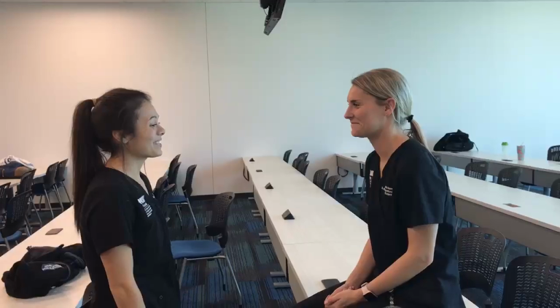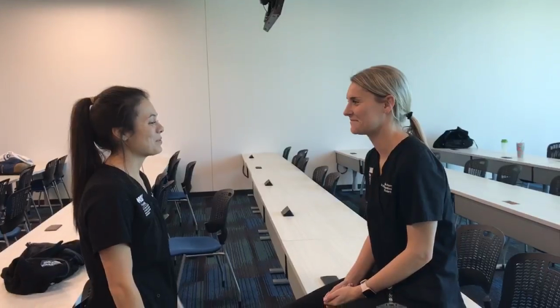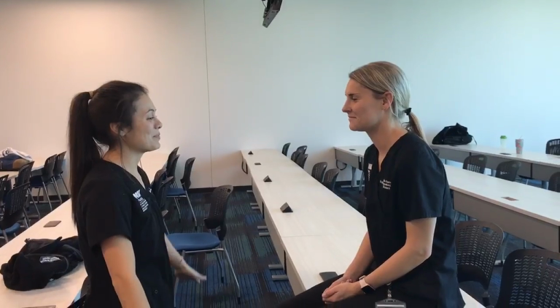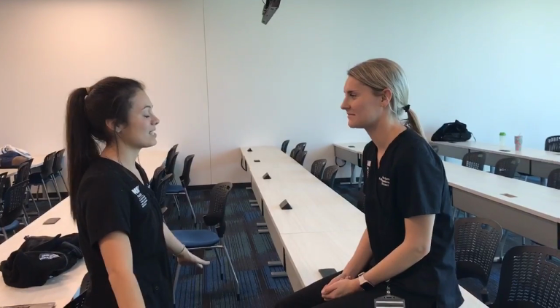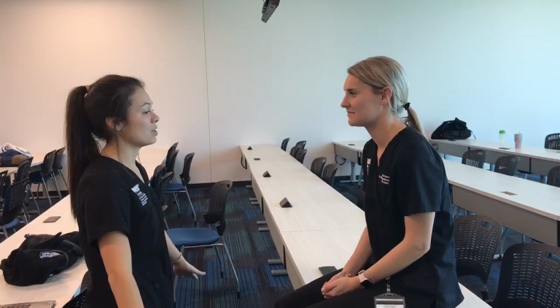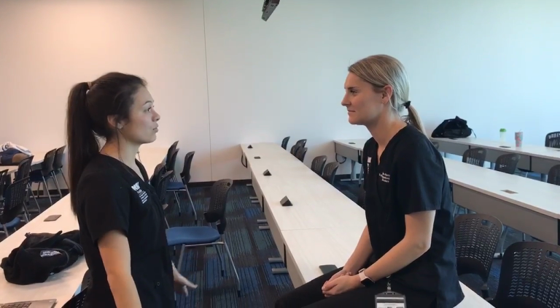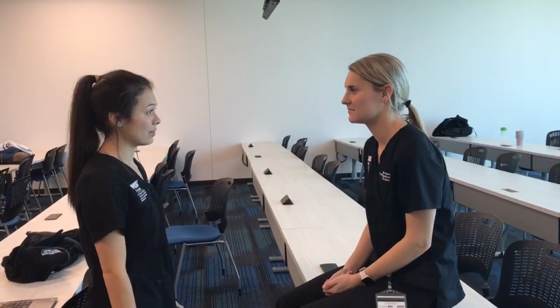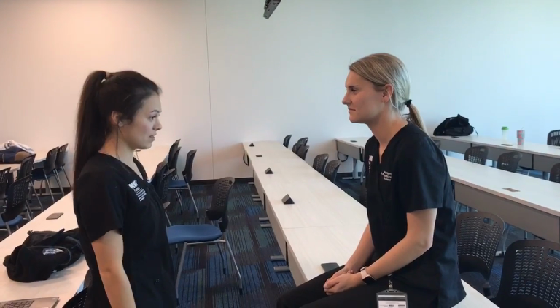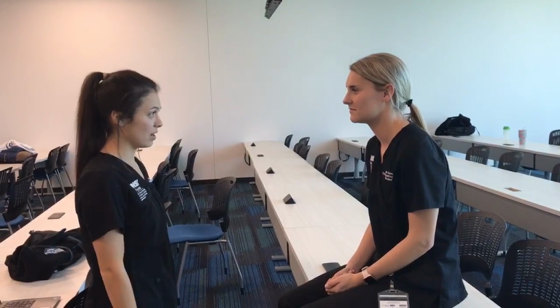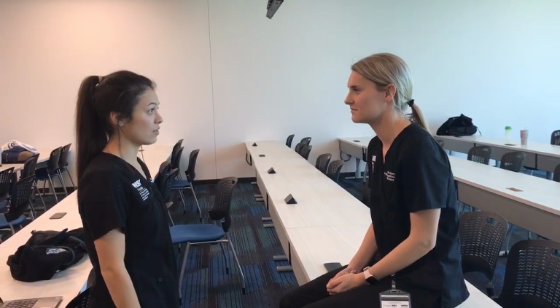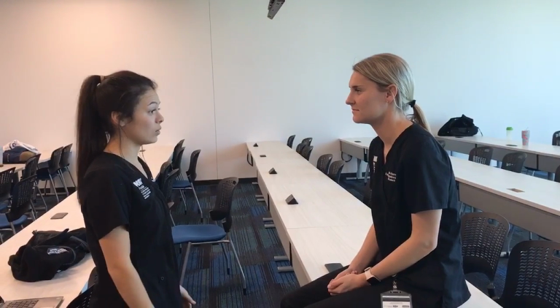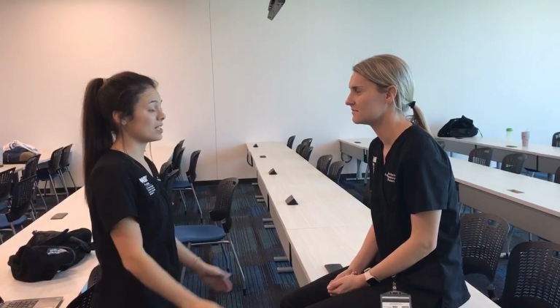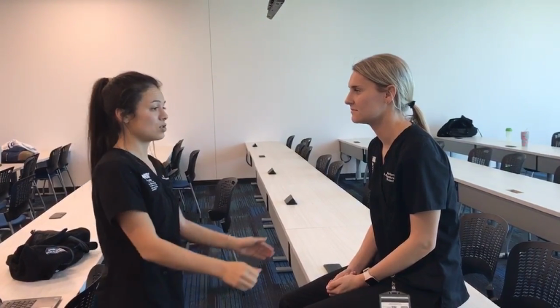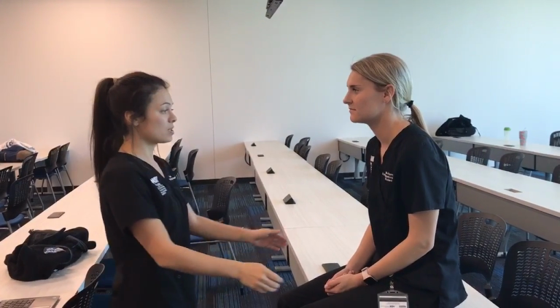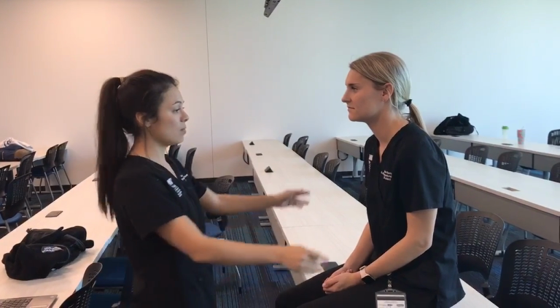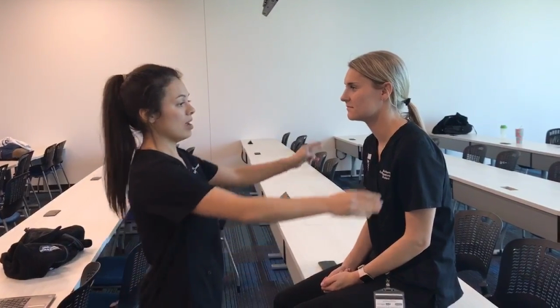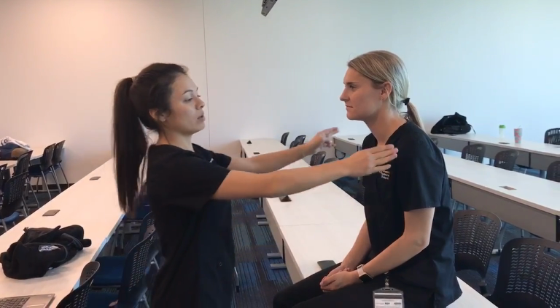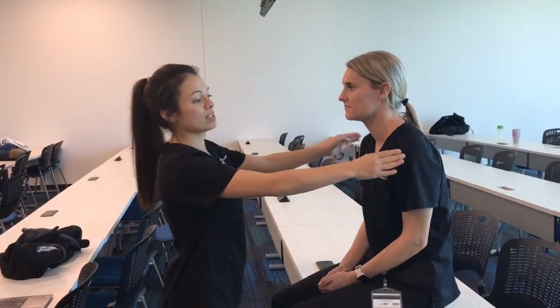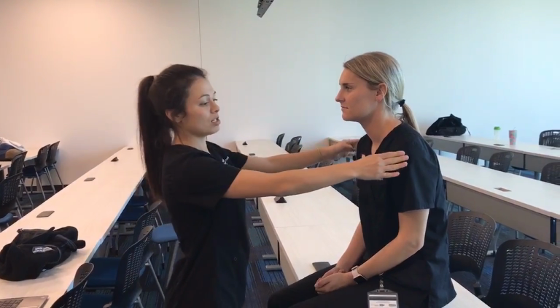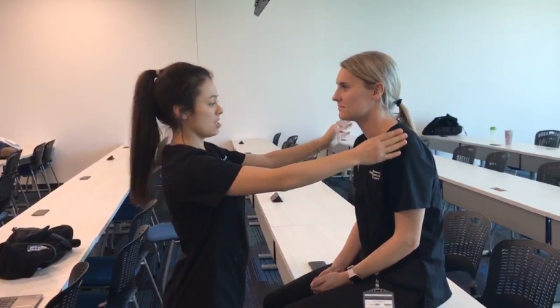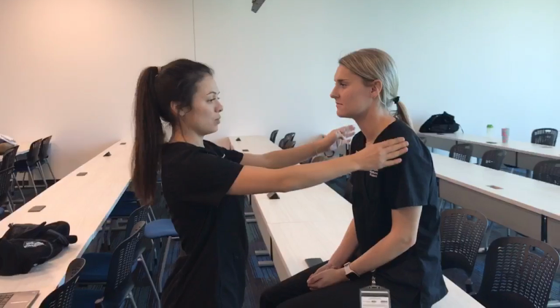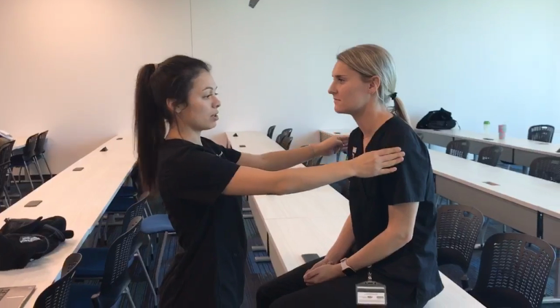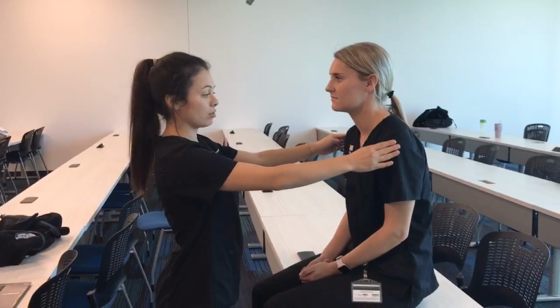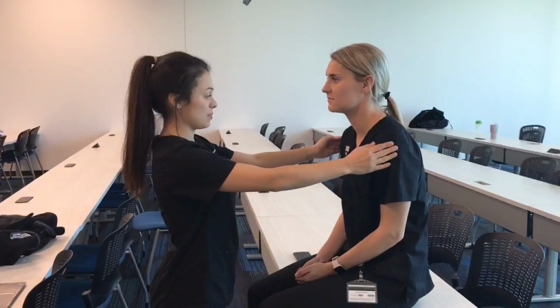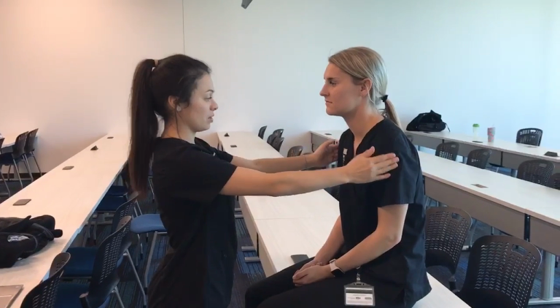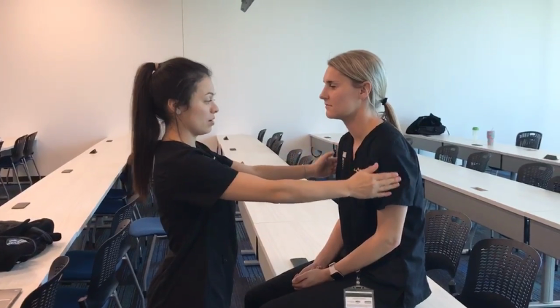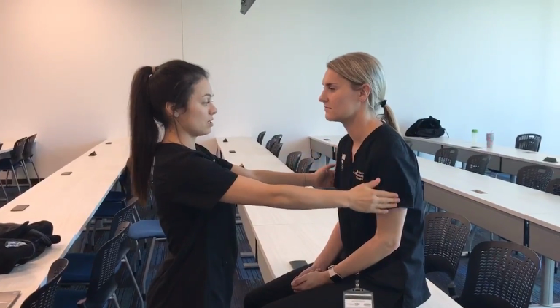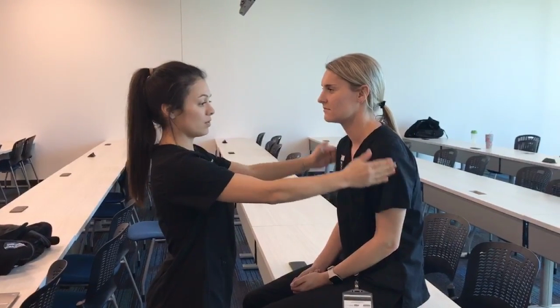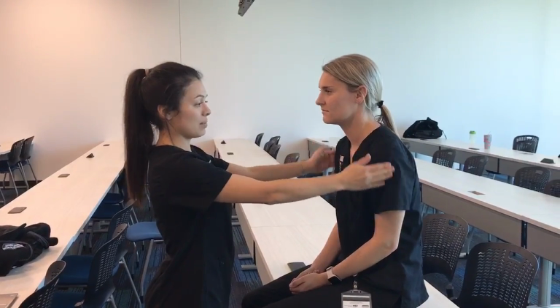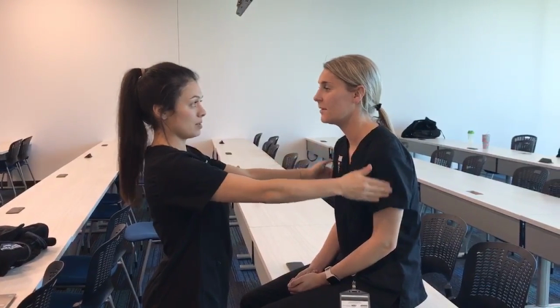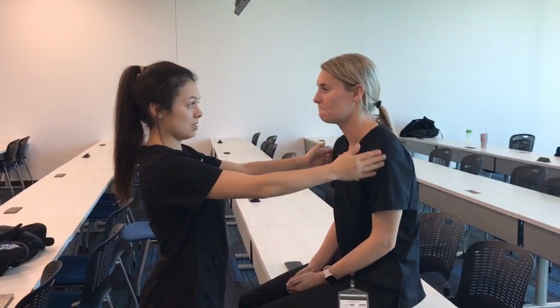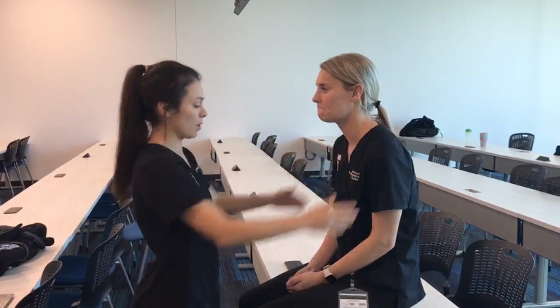I'm going to be testing nerve root level C5. First, I will be testing the dermatome. I'm going to touch the superior lateral aspect of your arms. Does this feel the same on both sides?